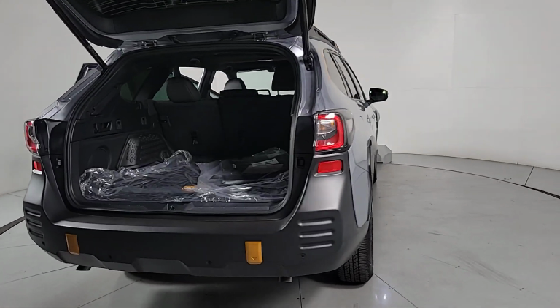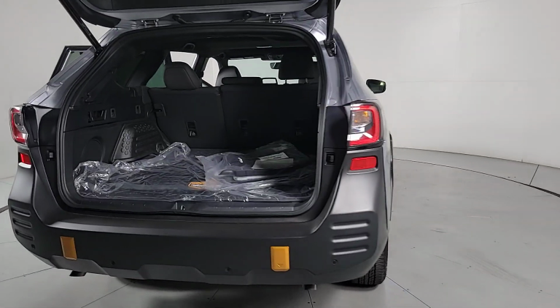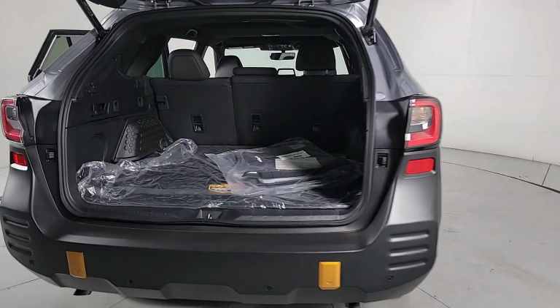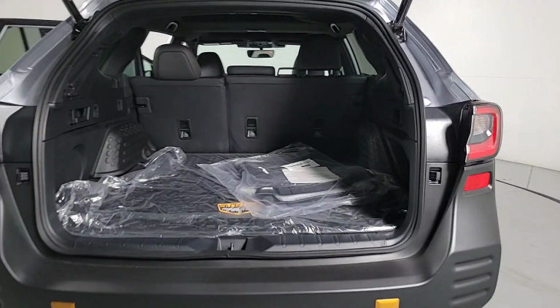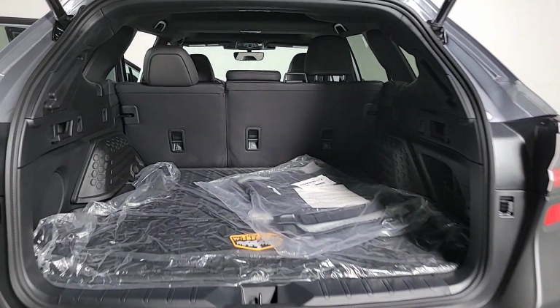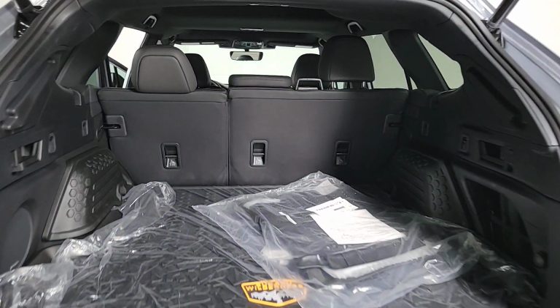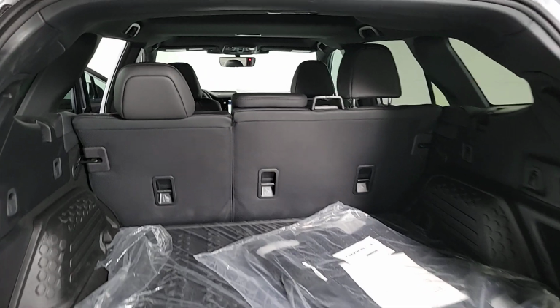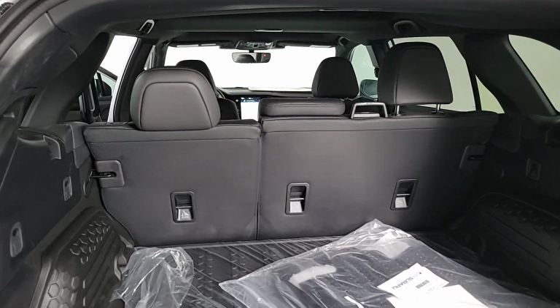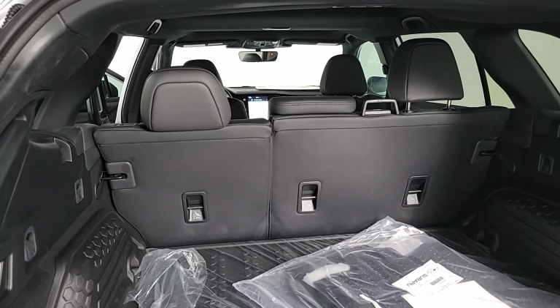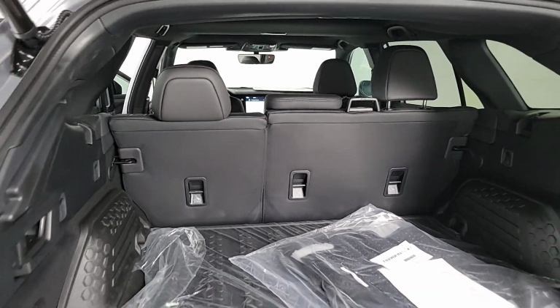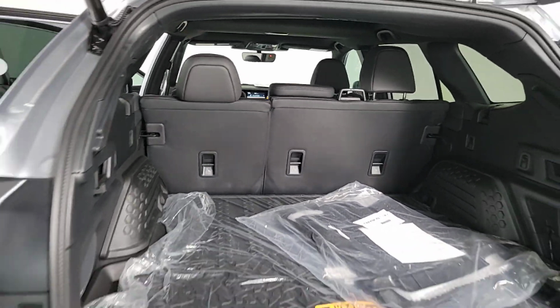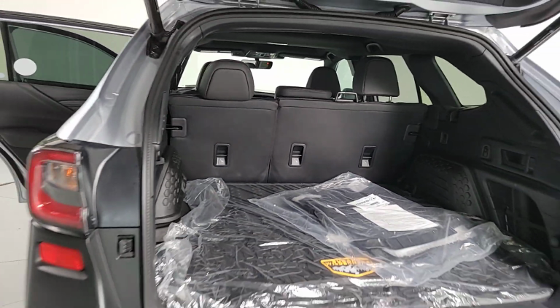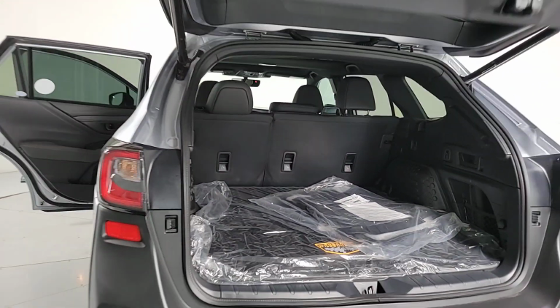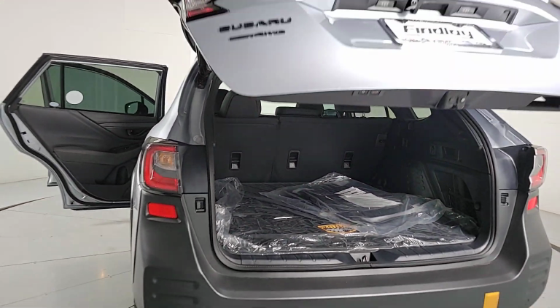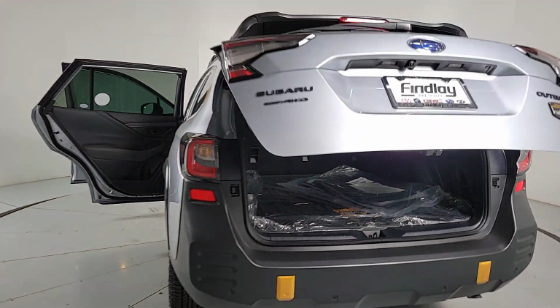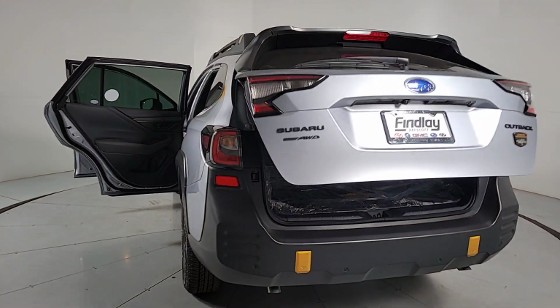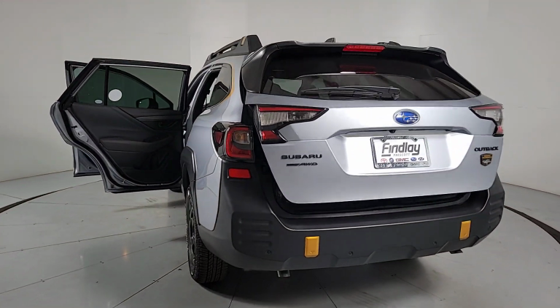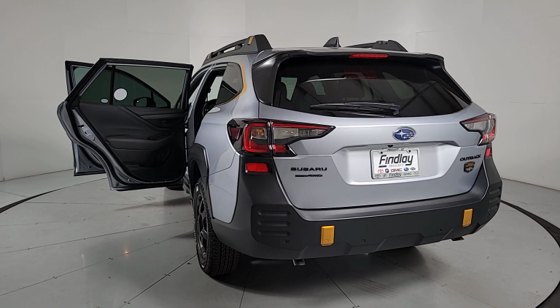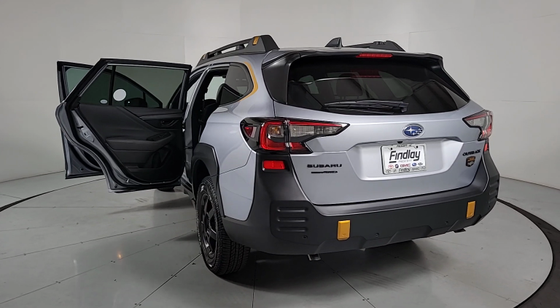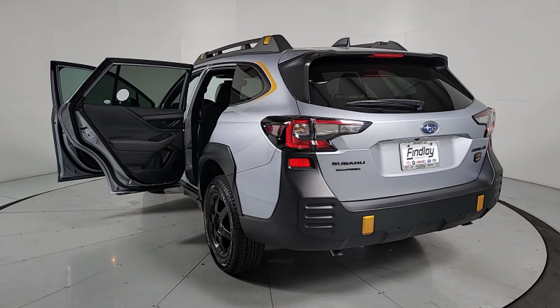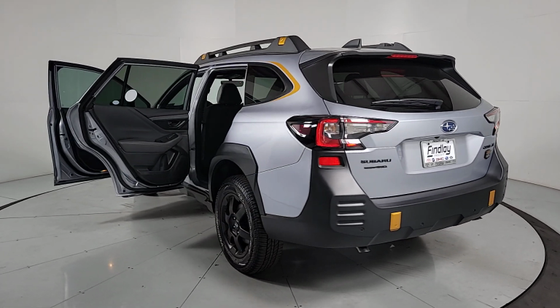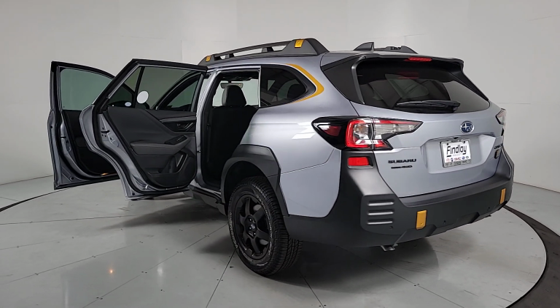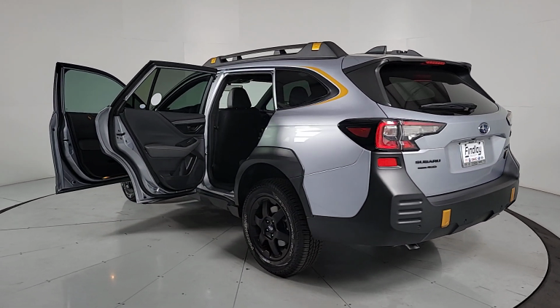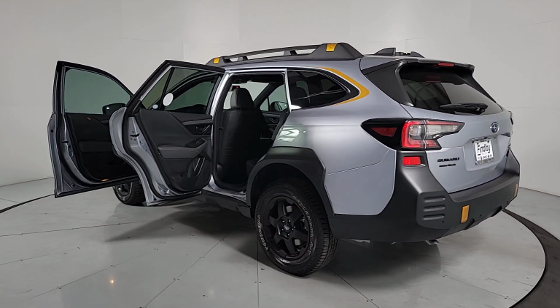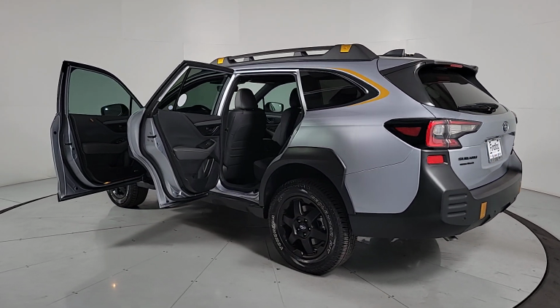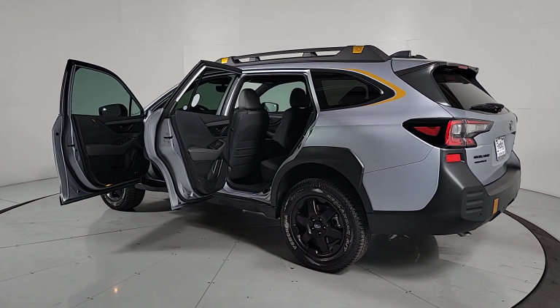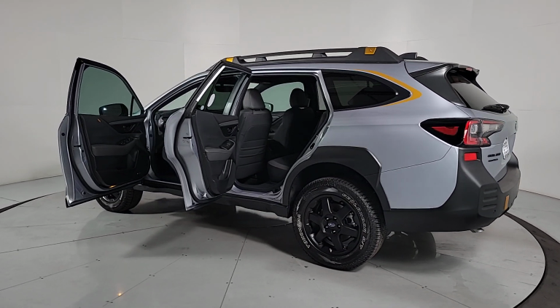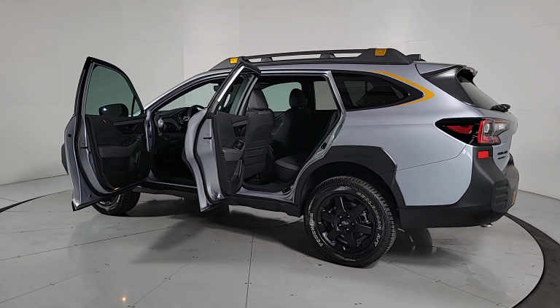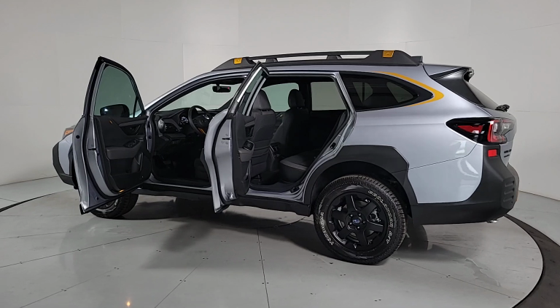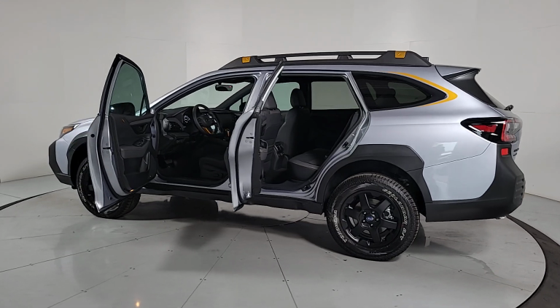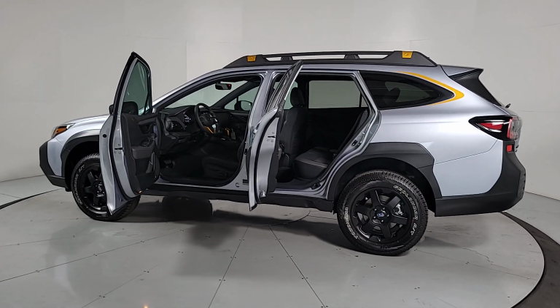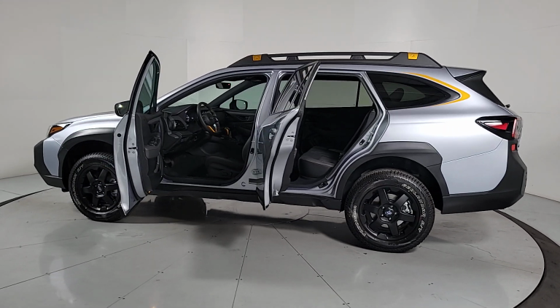These are just some of the great options this vehicle comes with: heated steering wheel, moonroof, keyless entry, navigation system, fog lamps, heated rear seat, power passenger seat, power lift gate, premium sound system, and backup camera.